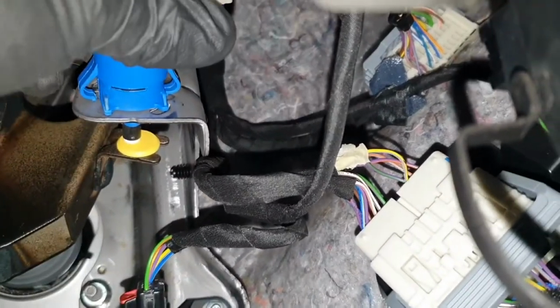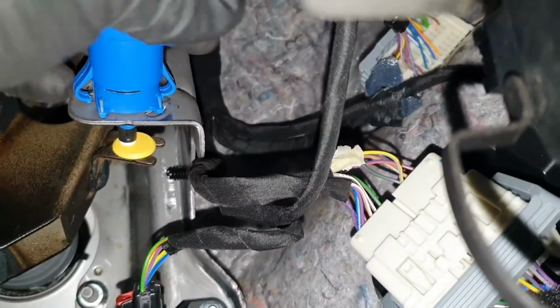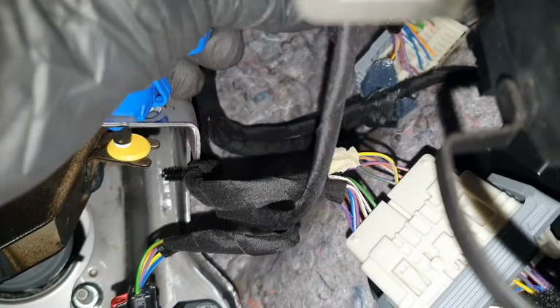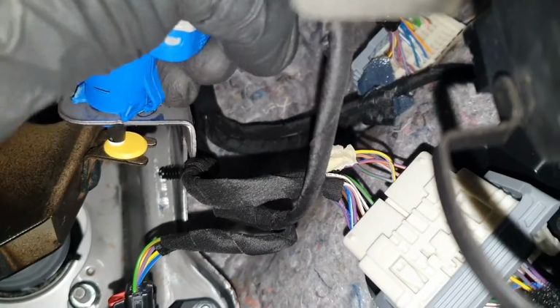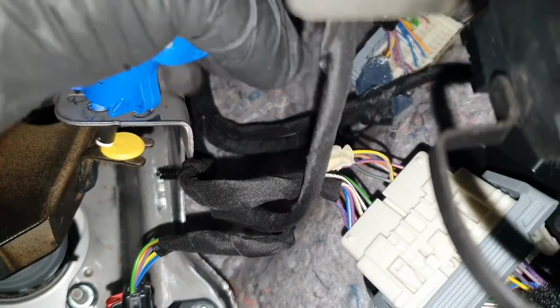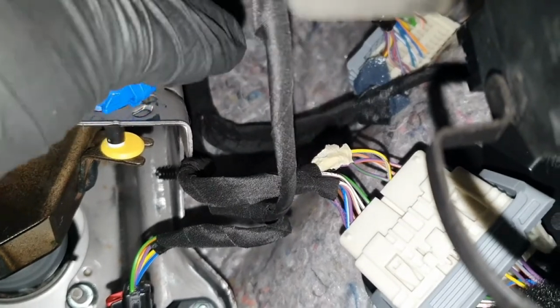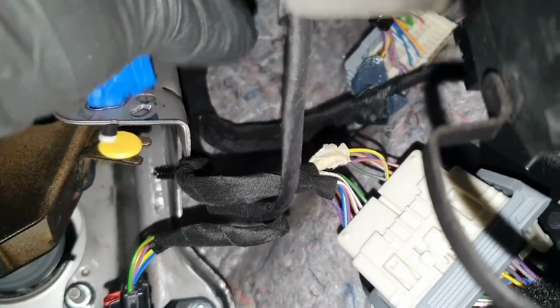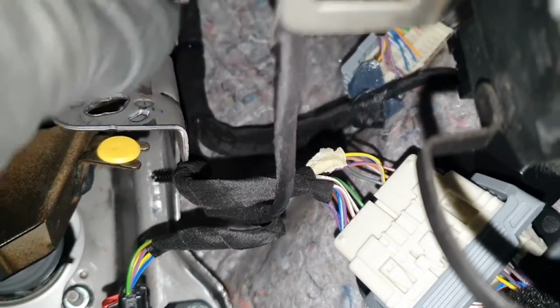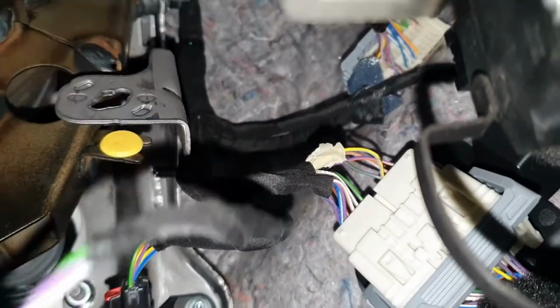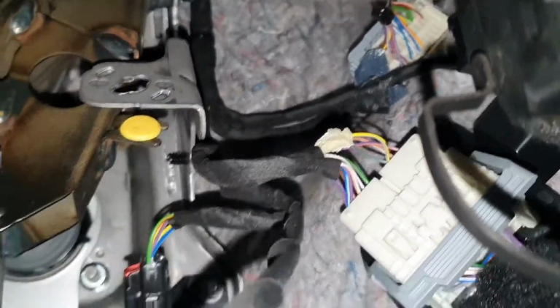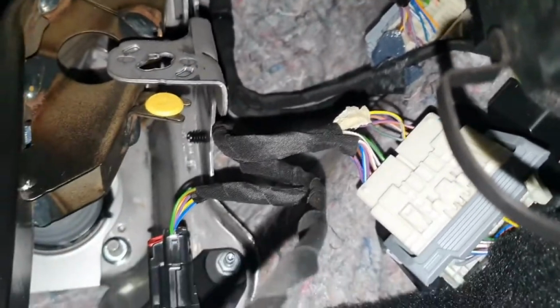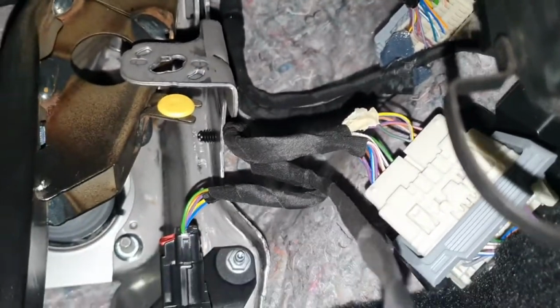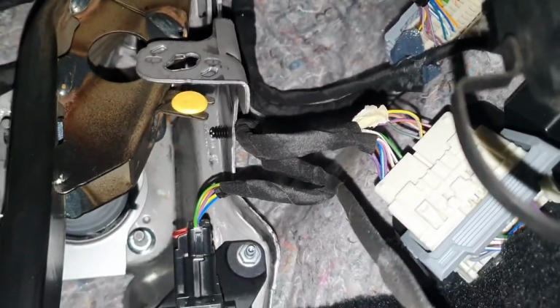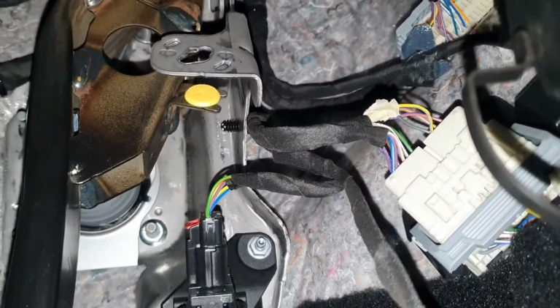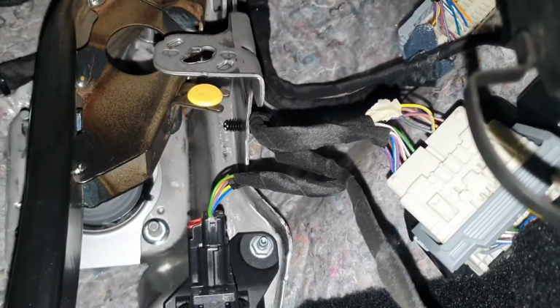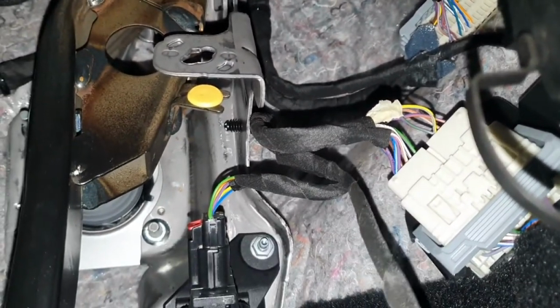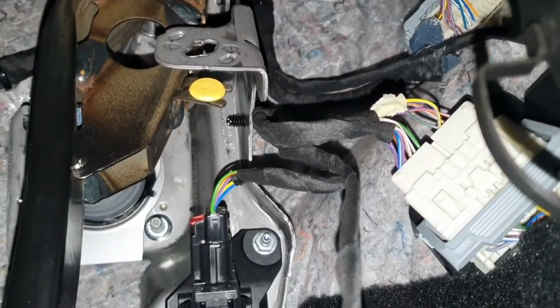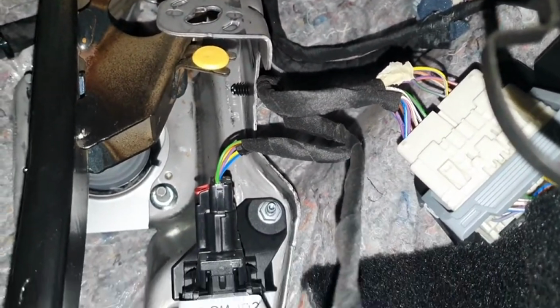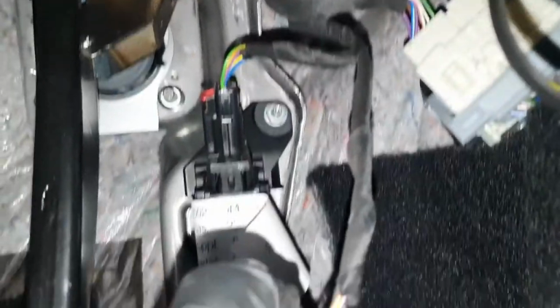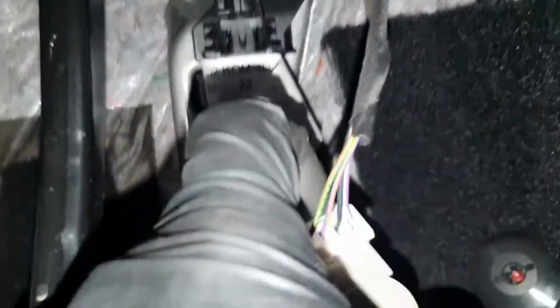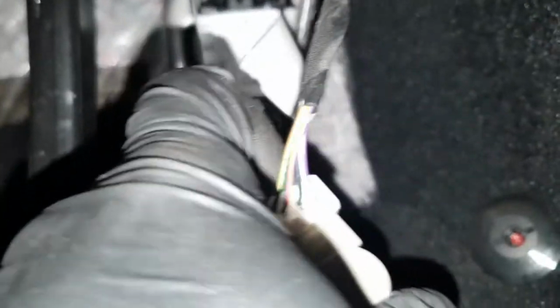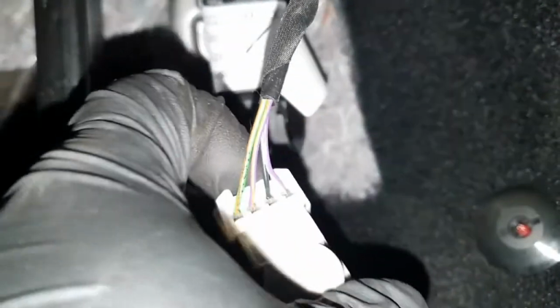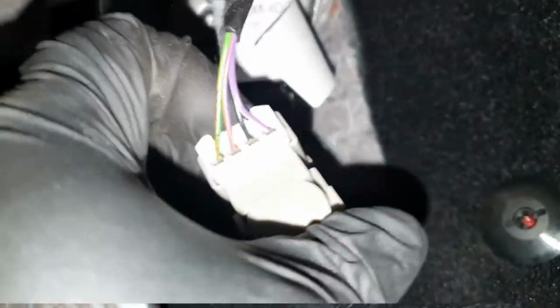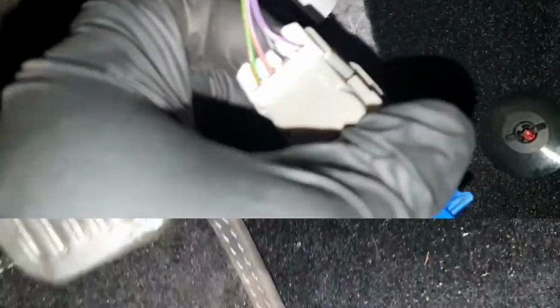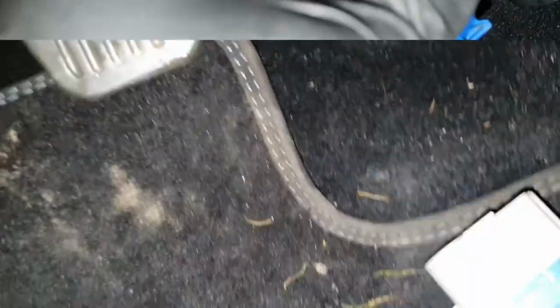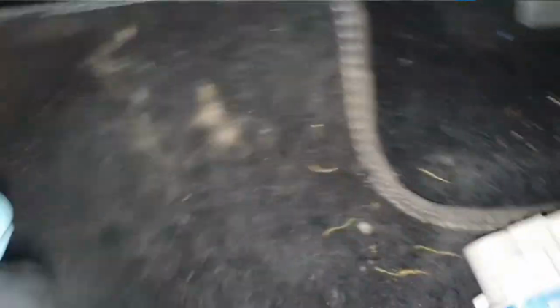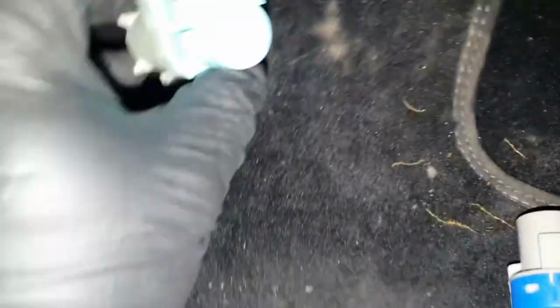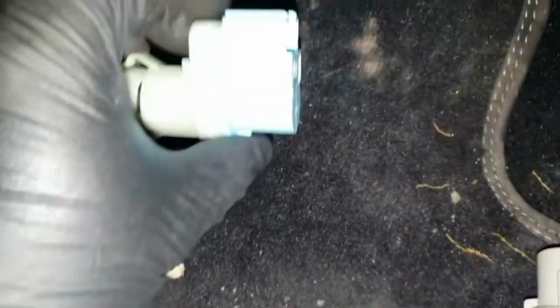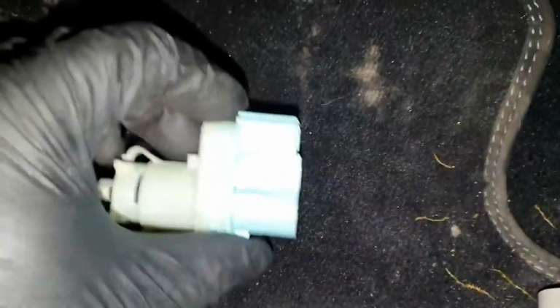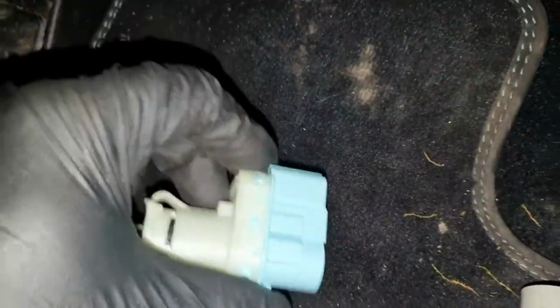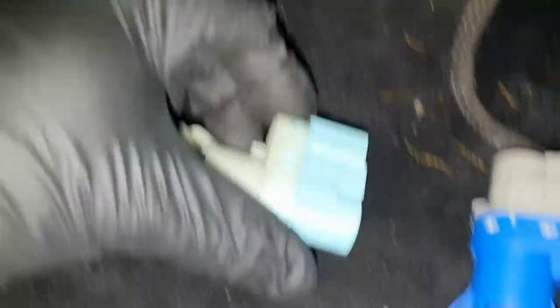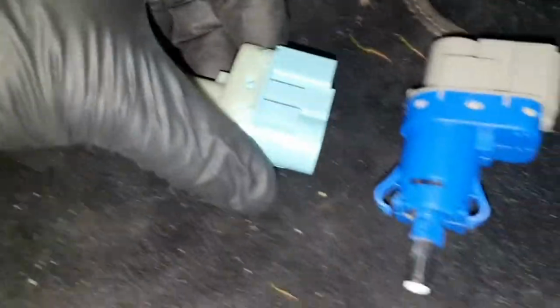Turn it clockwise, pop it down, unplug that connector, and get your new one.